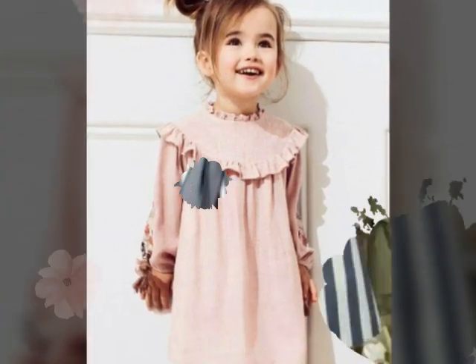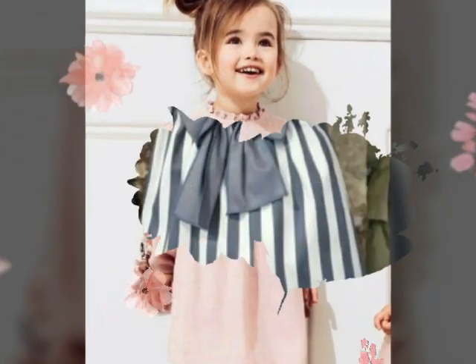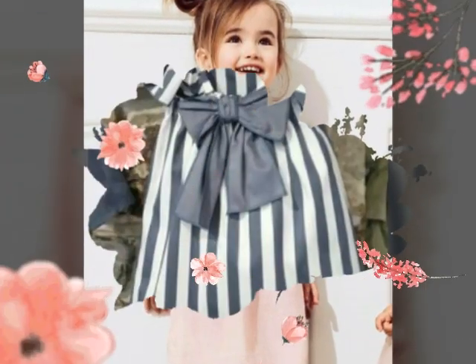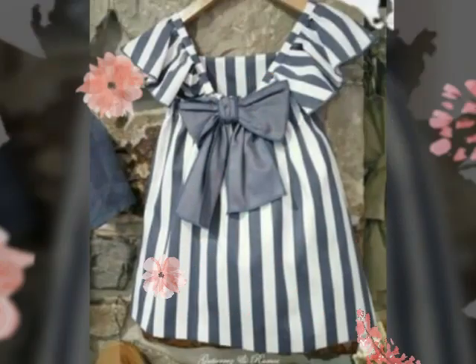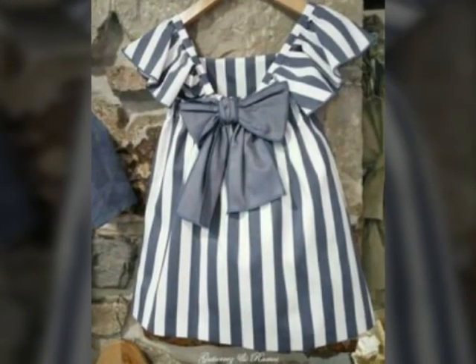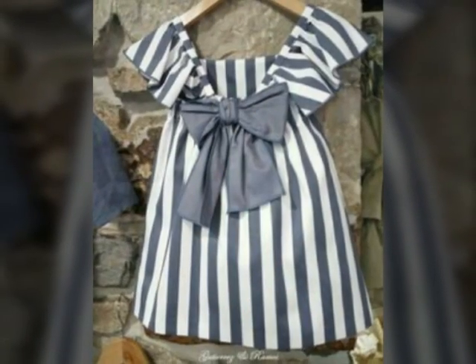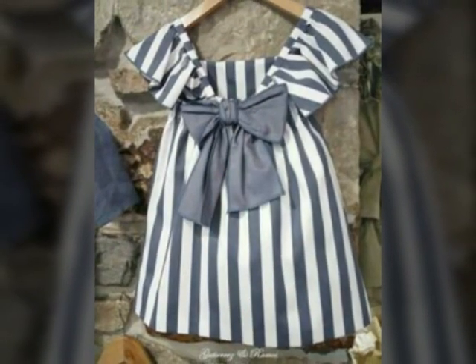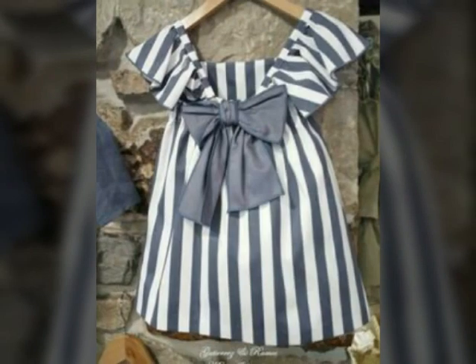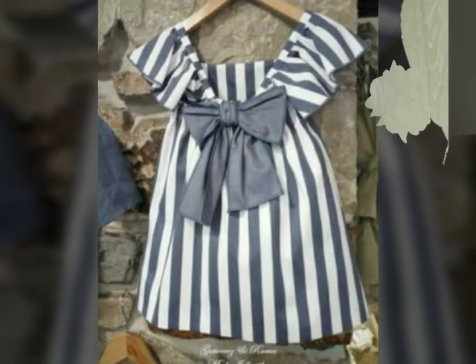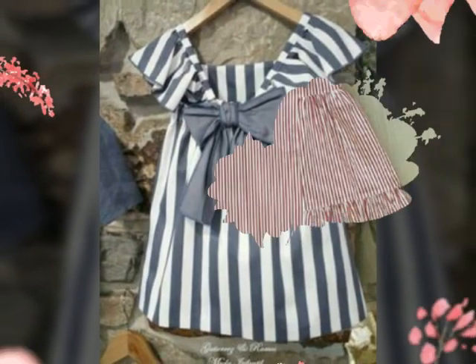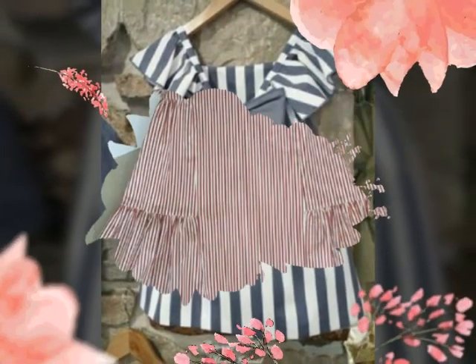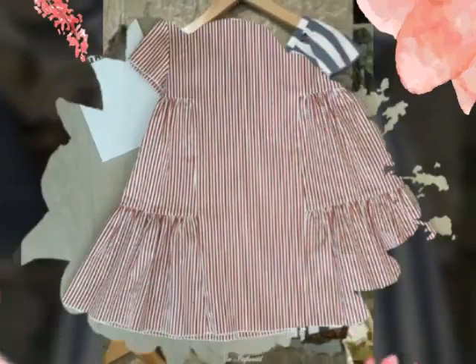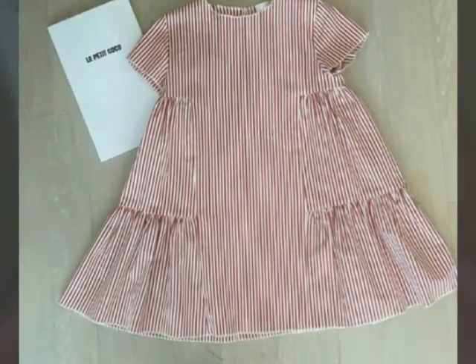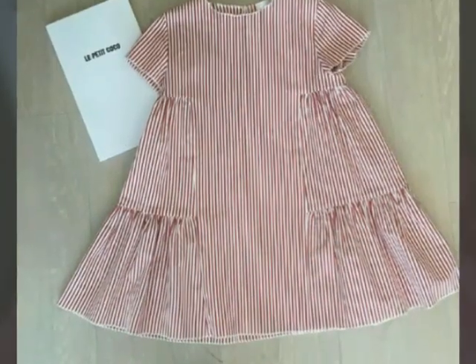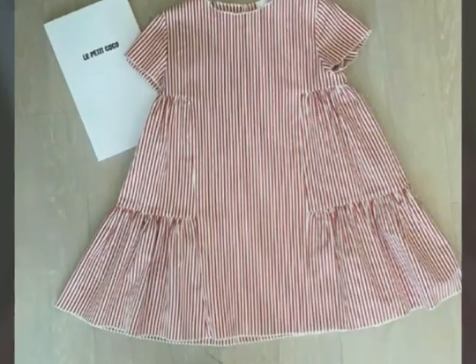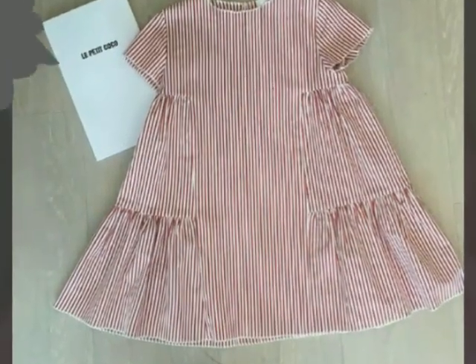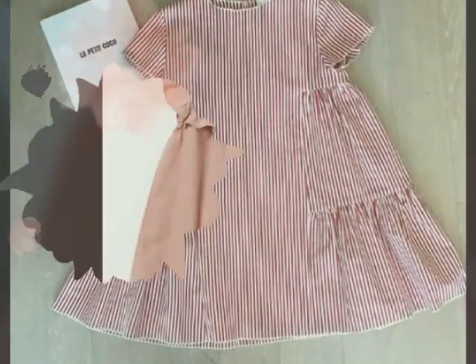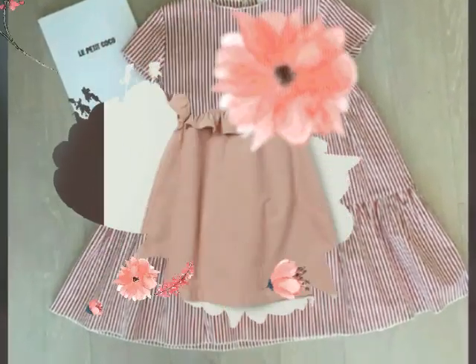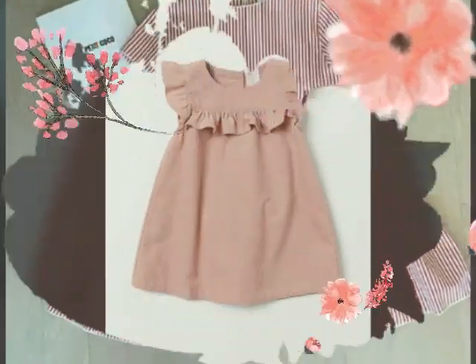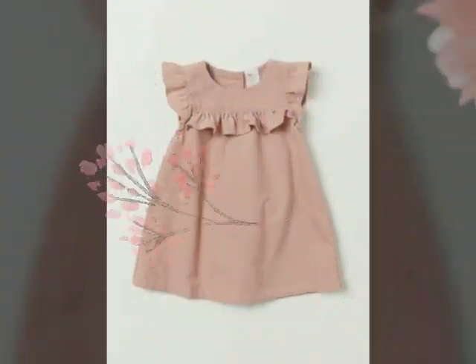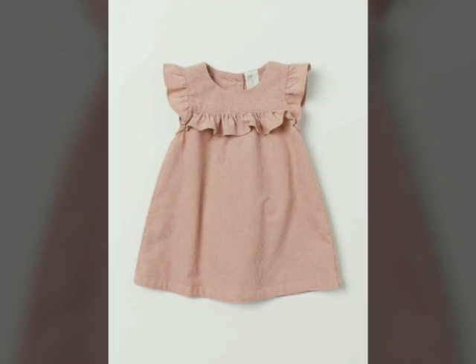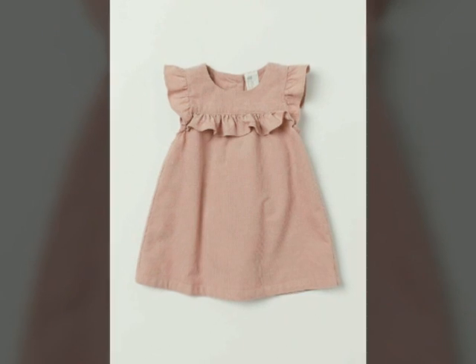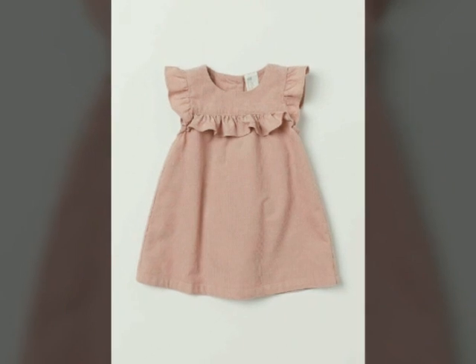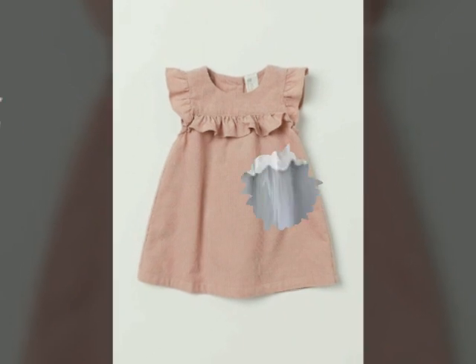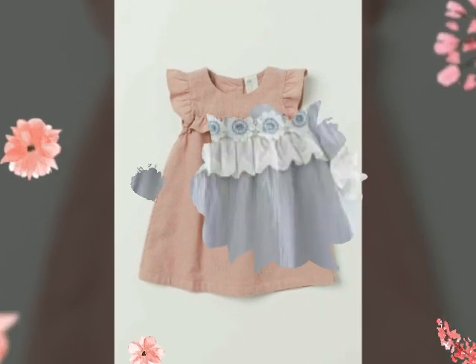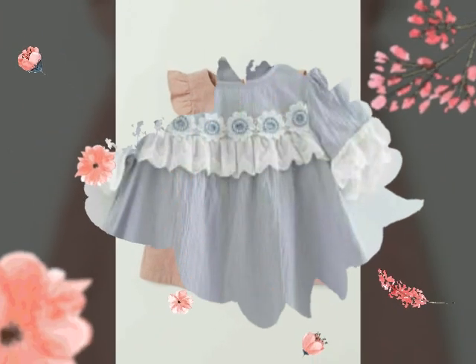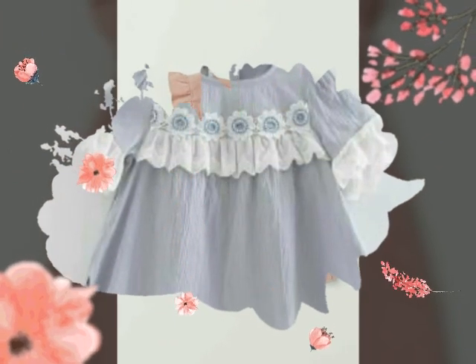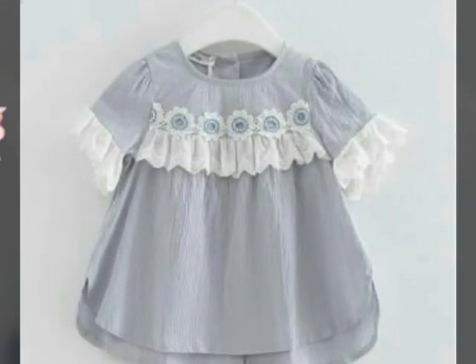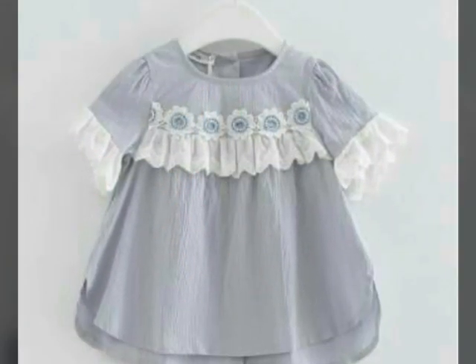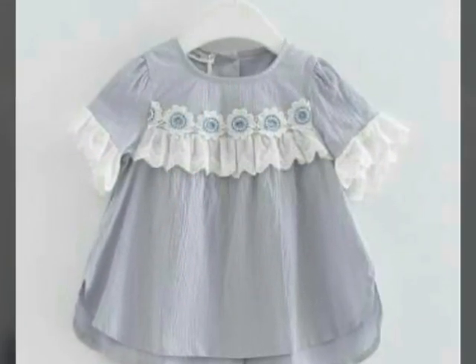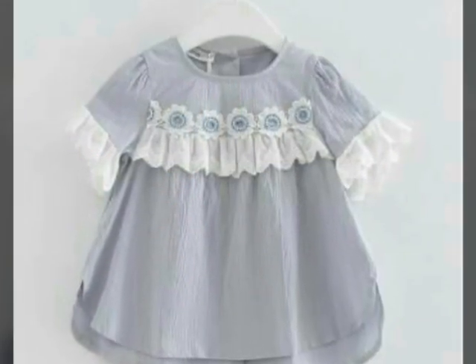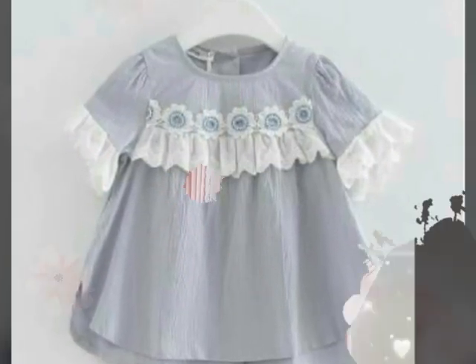You will get a very beautiful design of long cotton tops. If you want, you can make it yourself — and if you know cutting and stitching, you can easily make it.